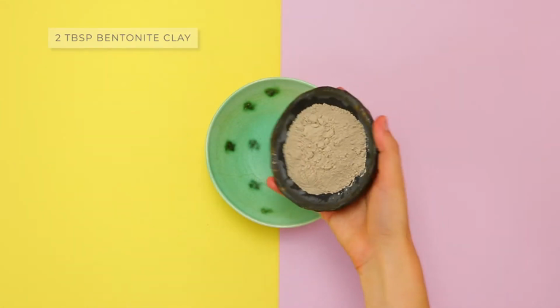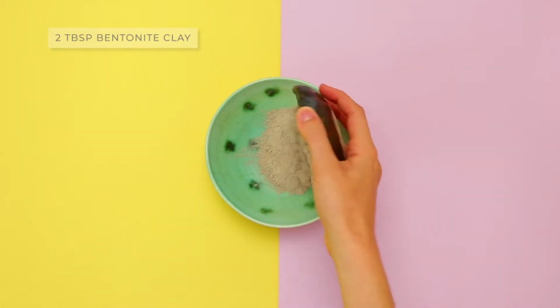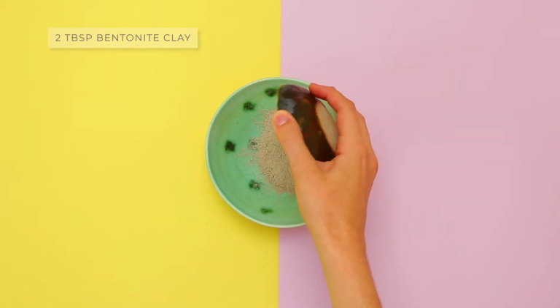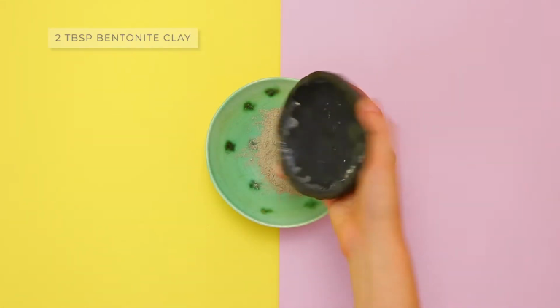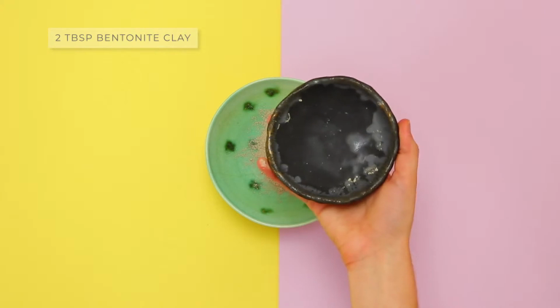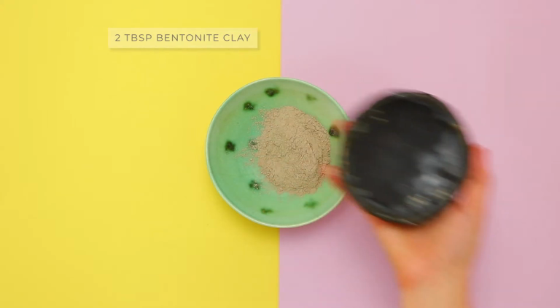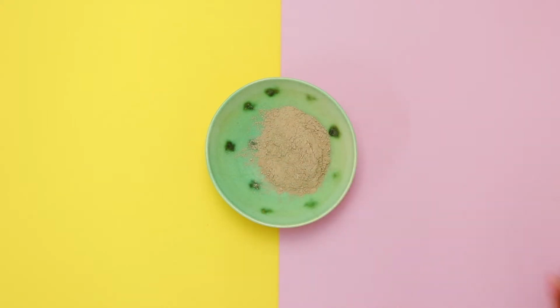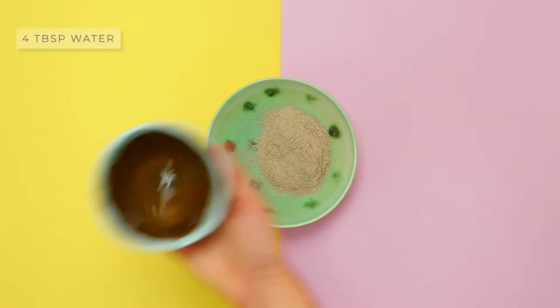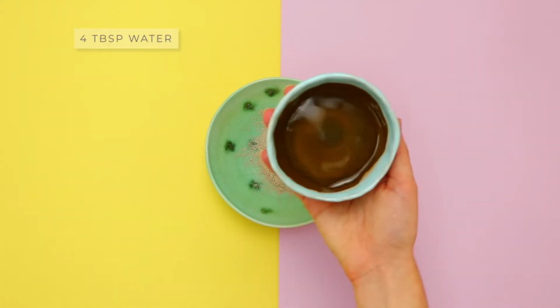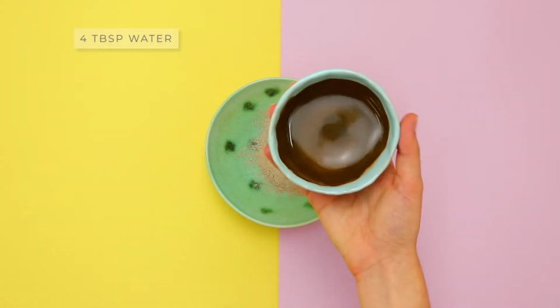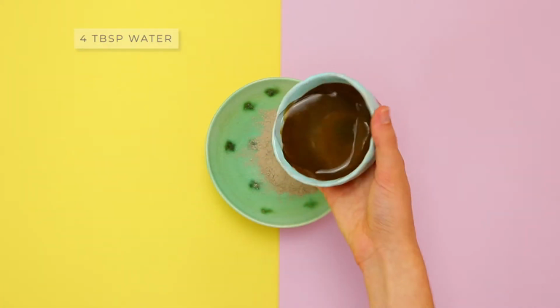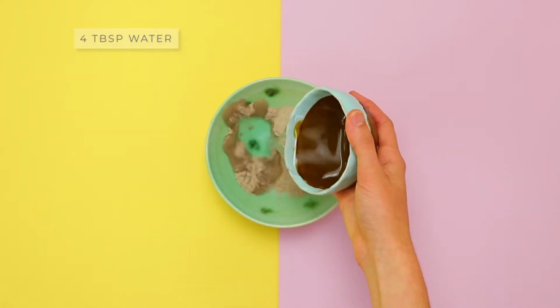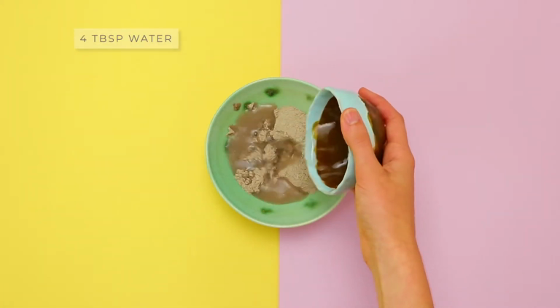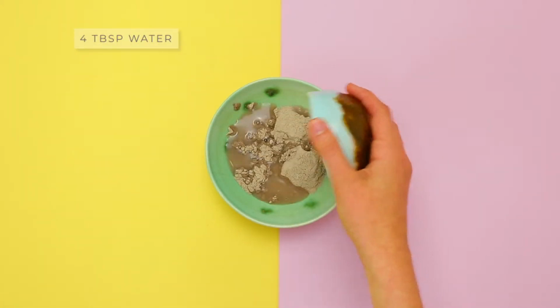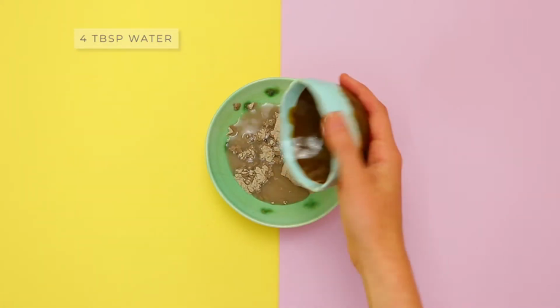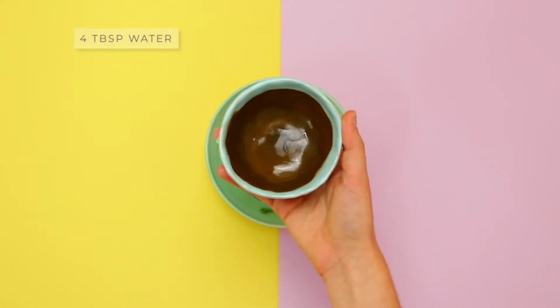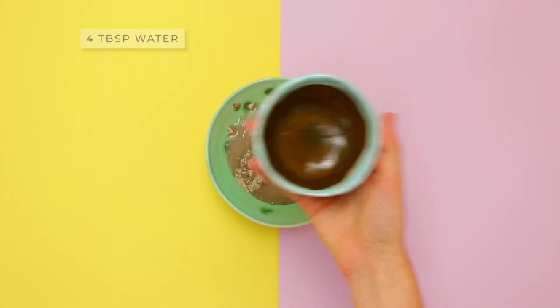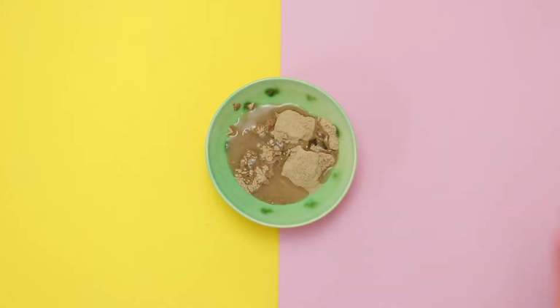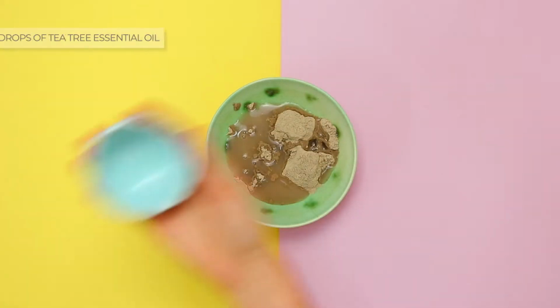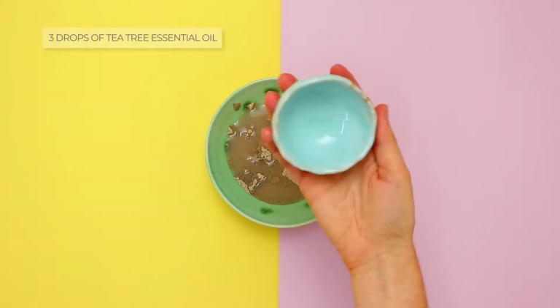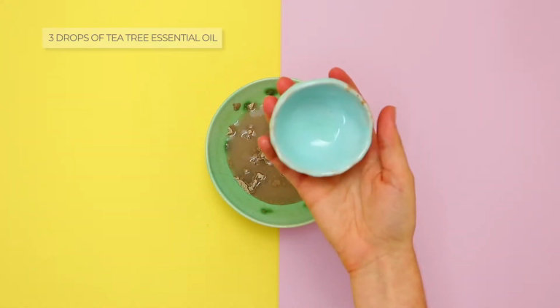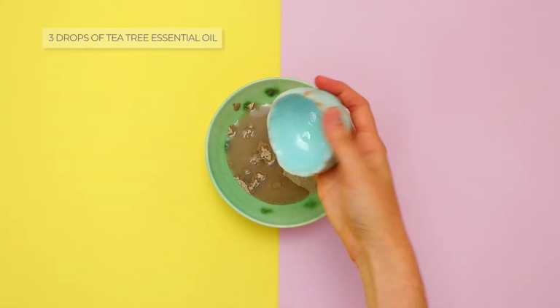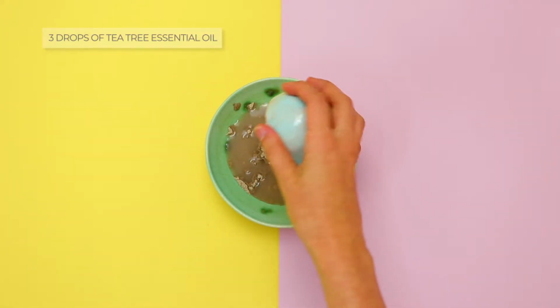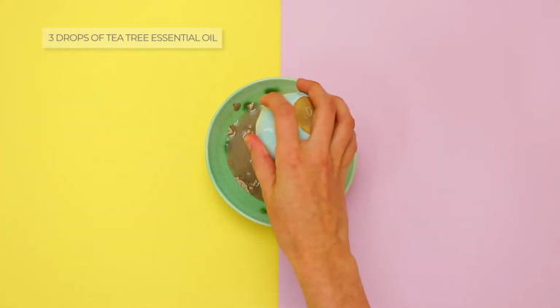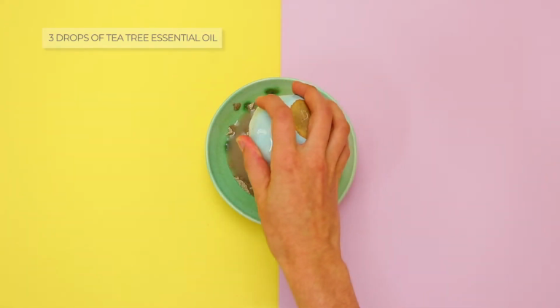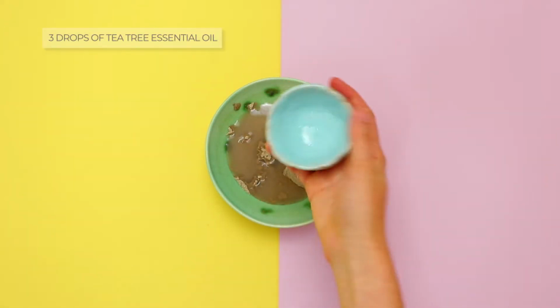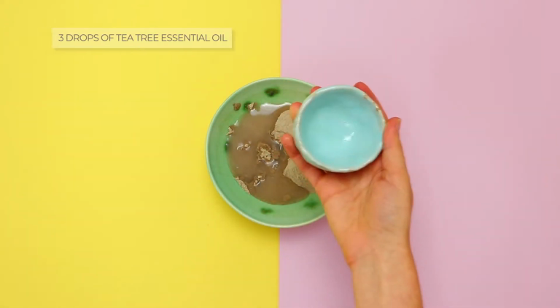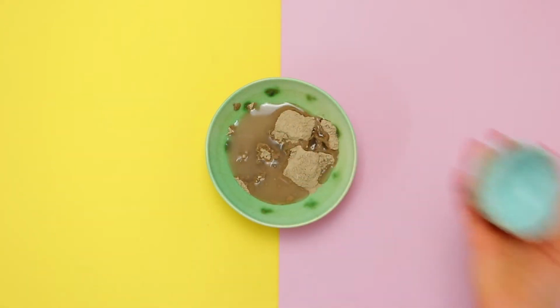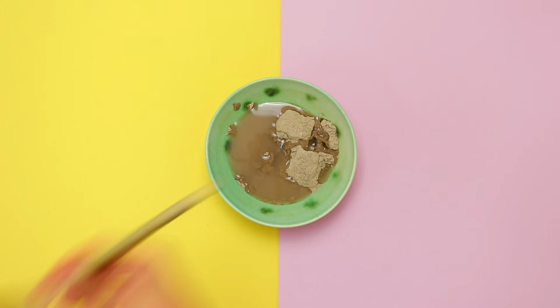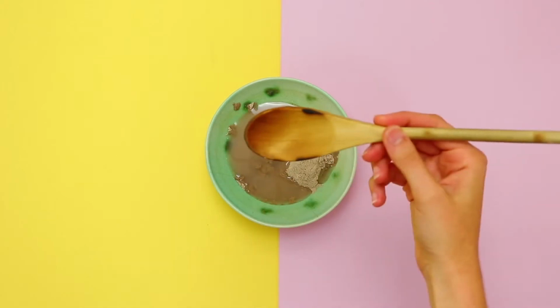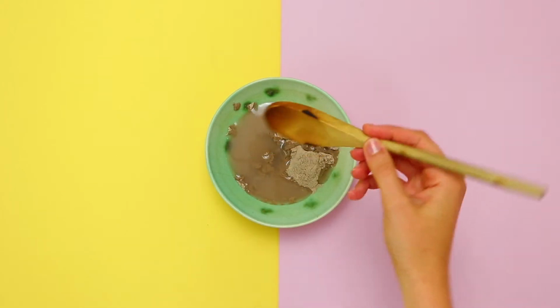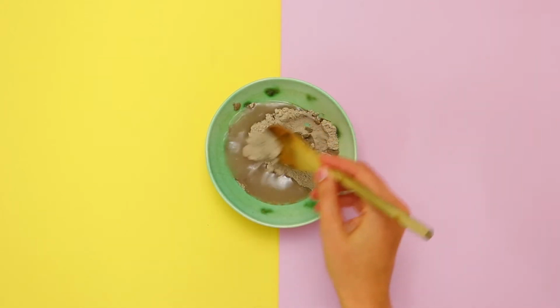In a bowl add 2 tablespoons of bentonite clay, 4 tablespoons of water and 3 drops of tea tree essential oil and stir.